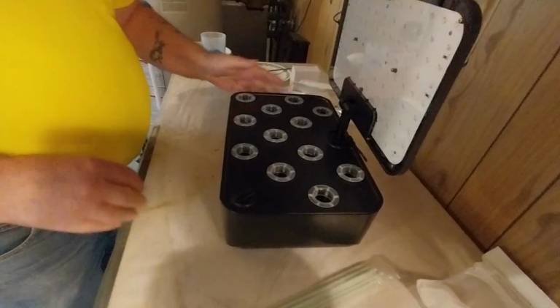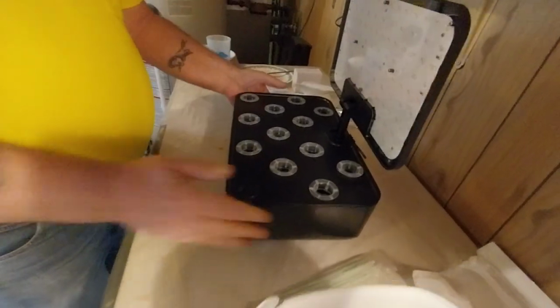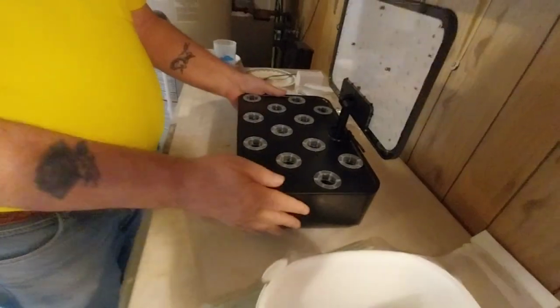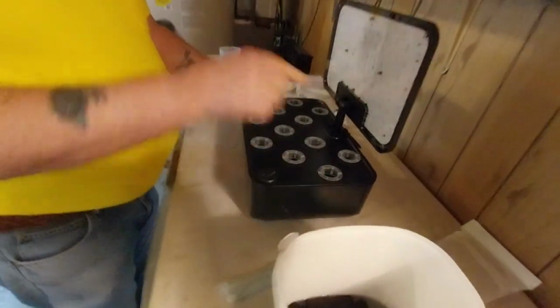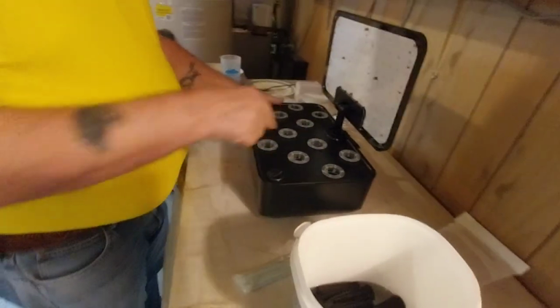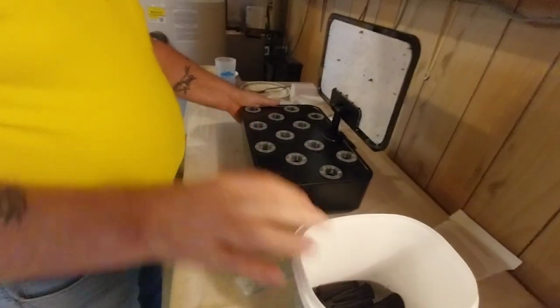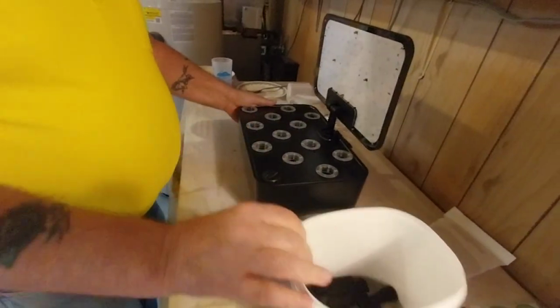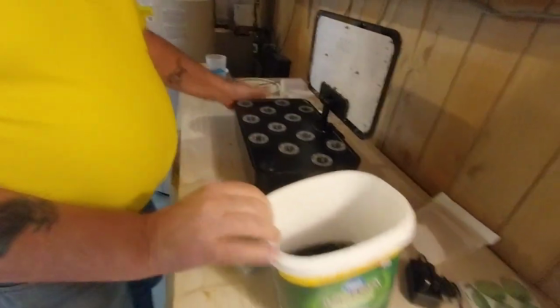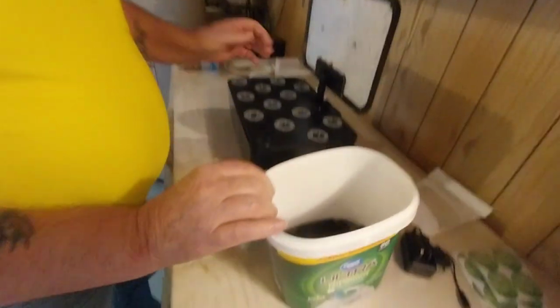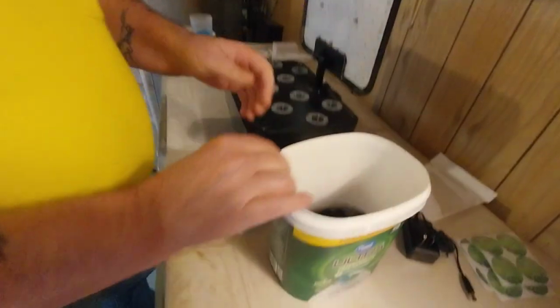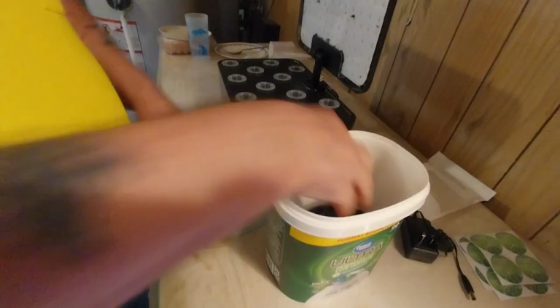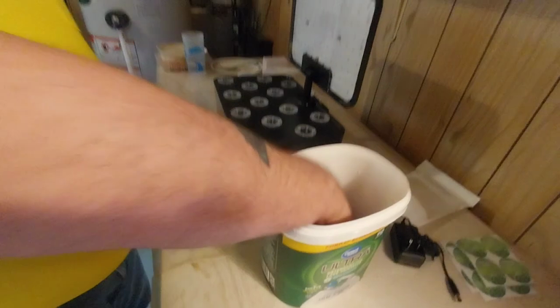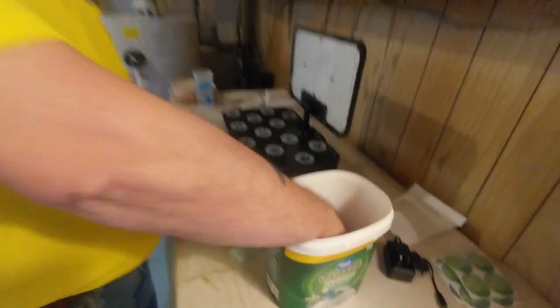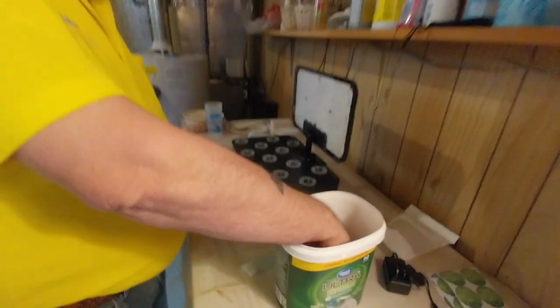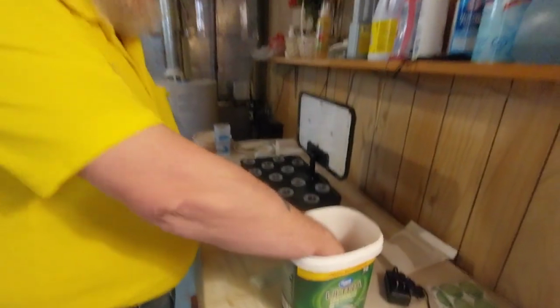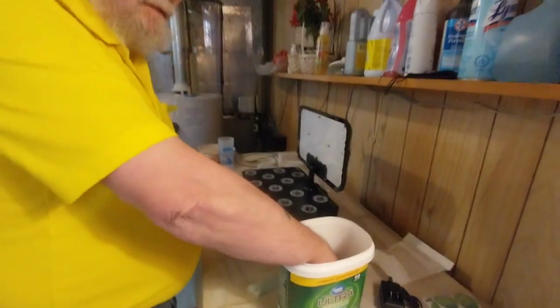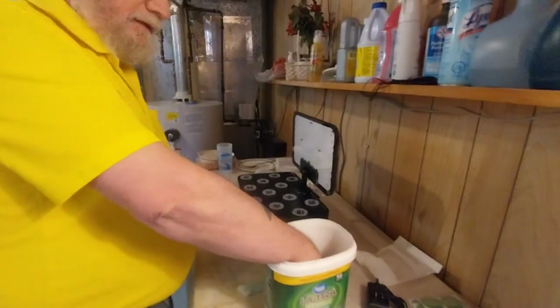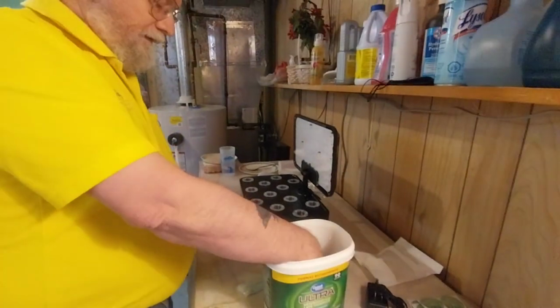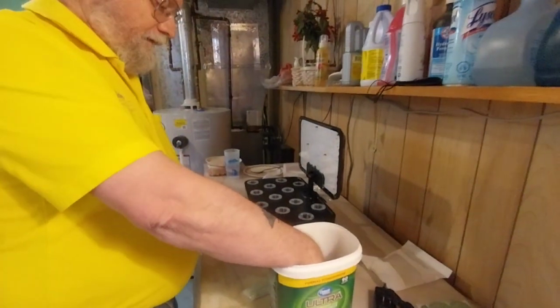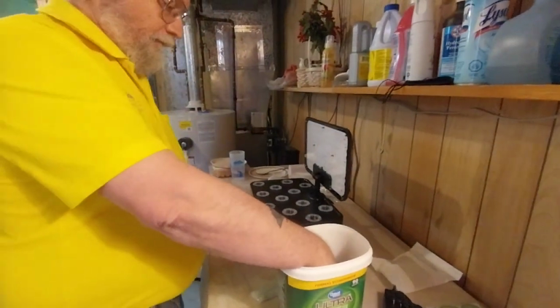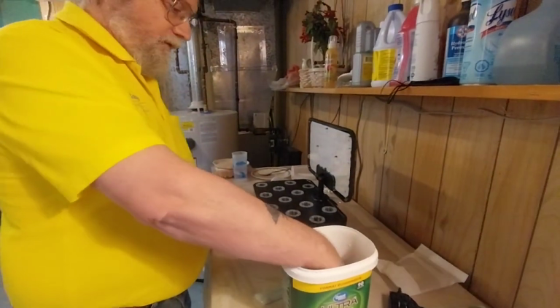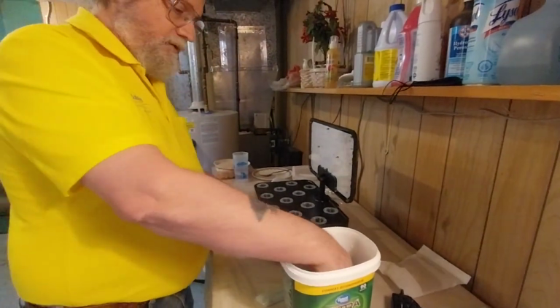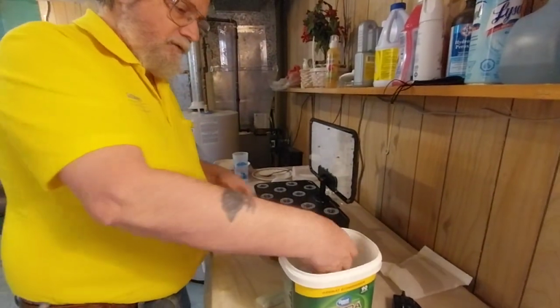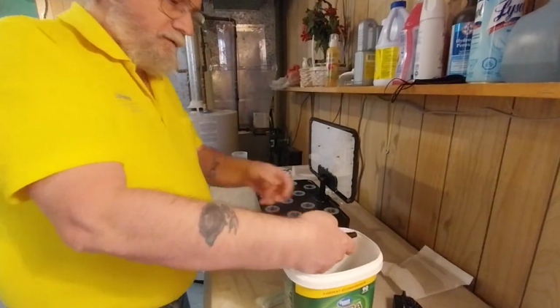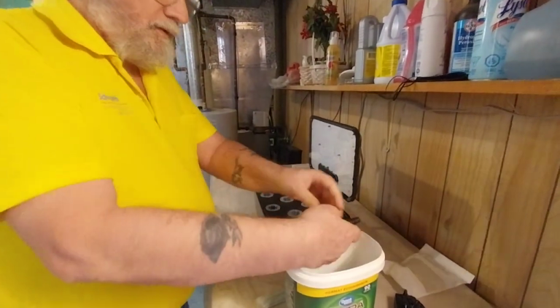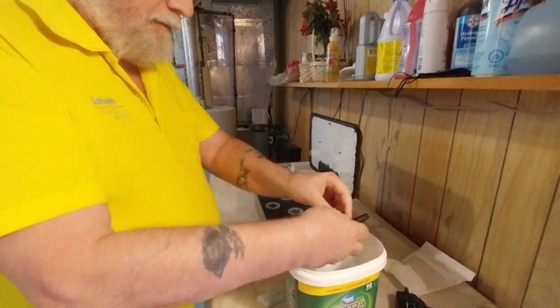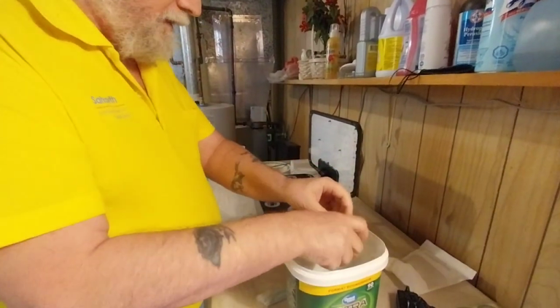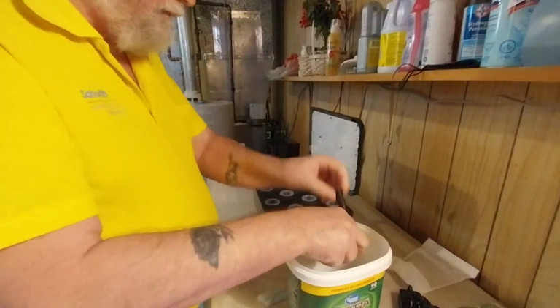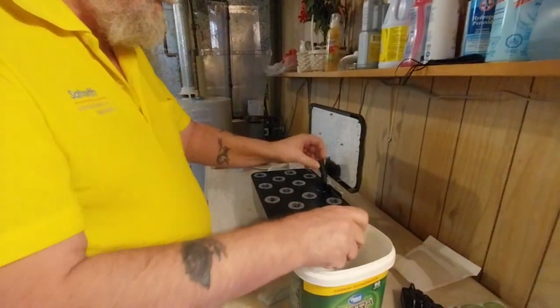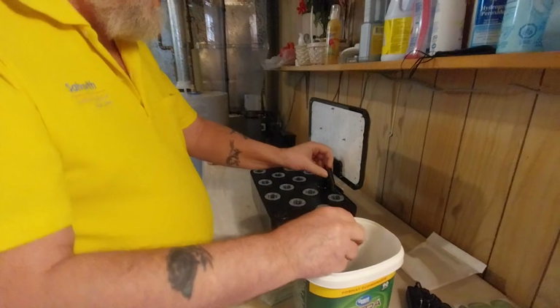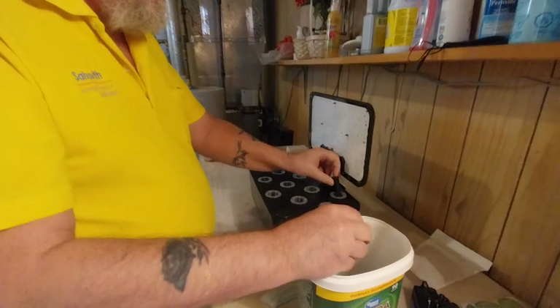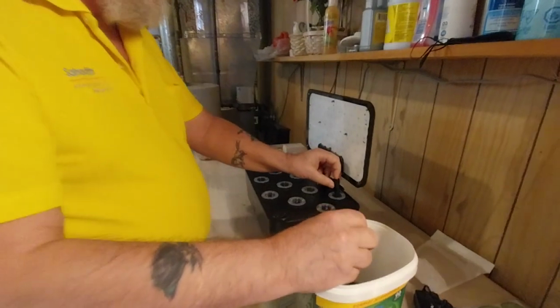Okay, so I've got my twelve cups and my sponges — they're all nice and wet, fully soaked. So I put my sponges in the cups.